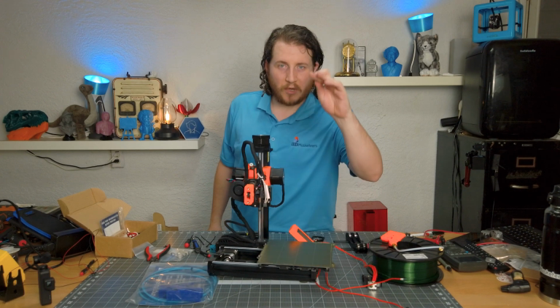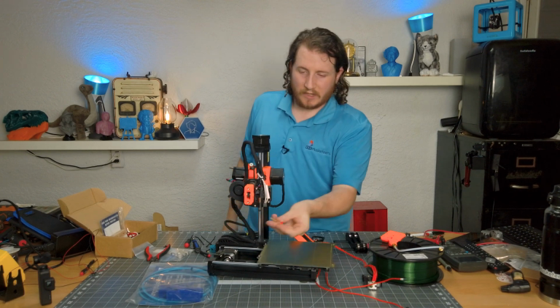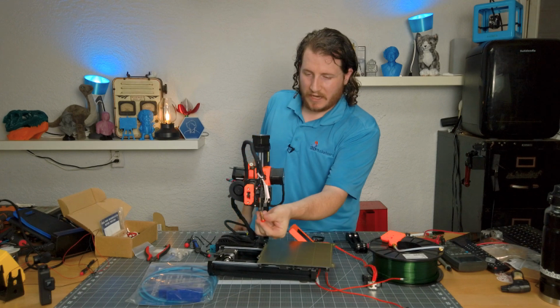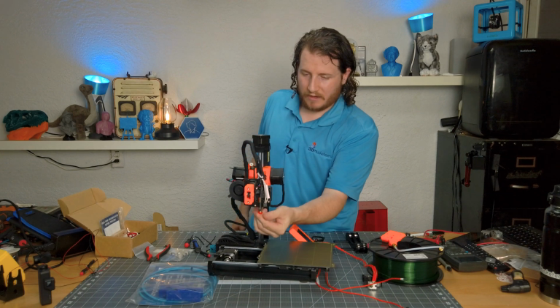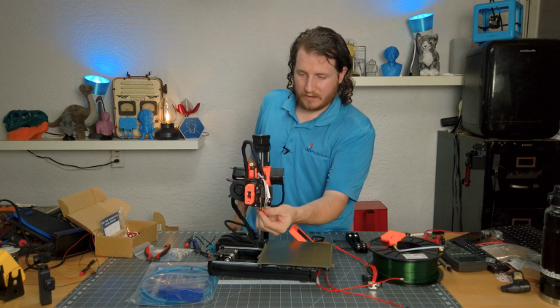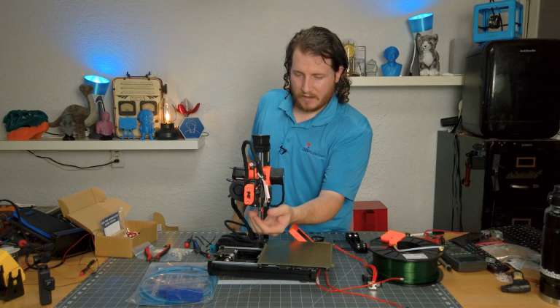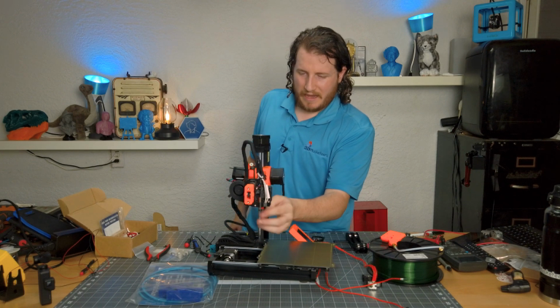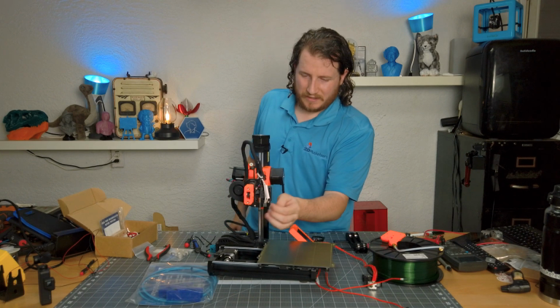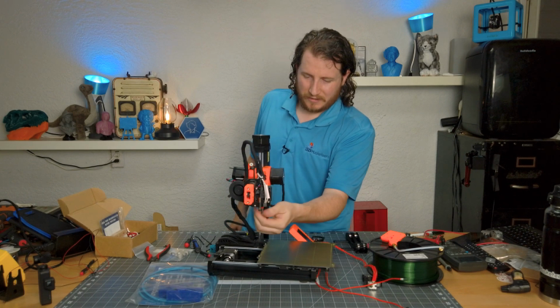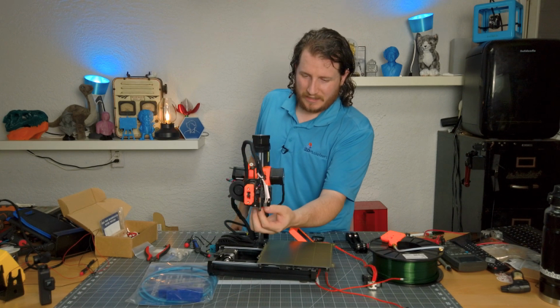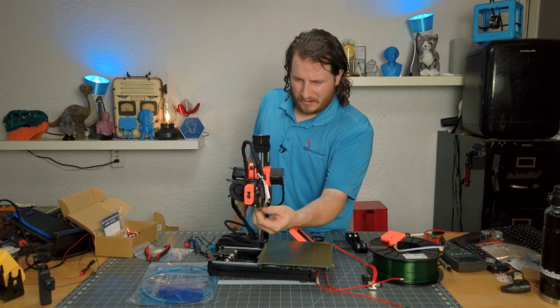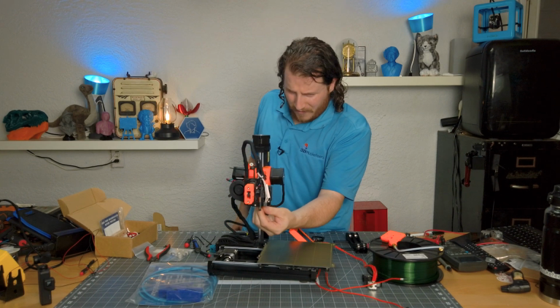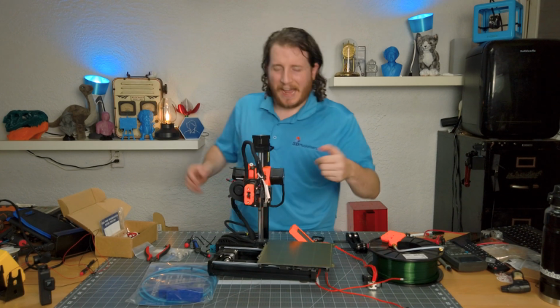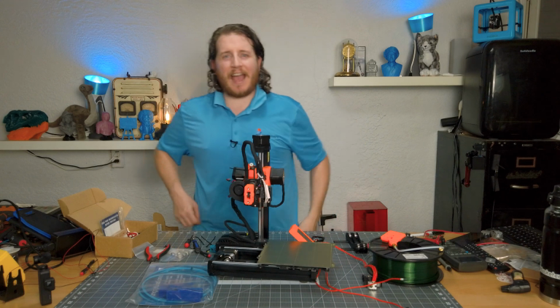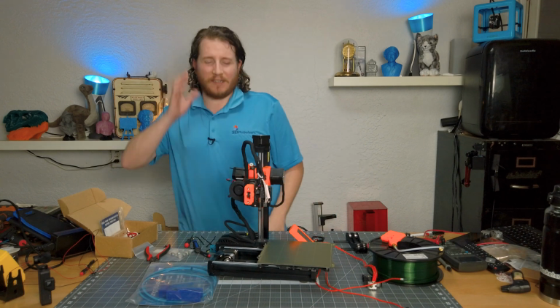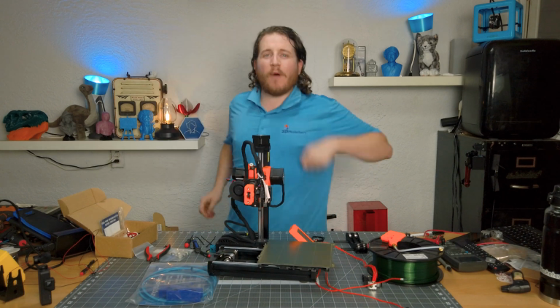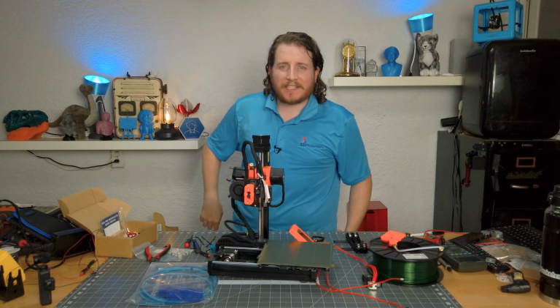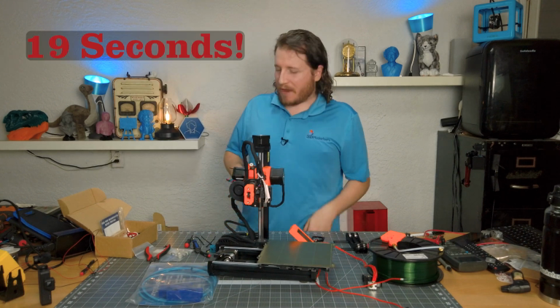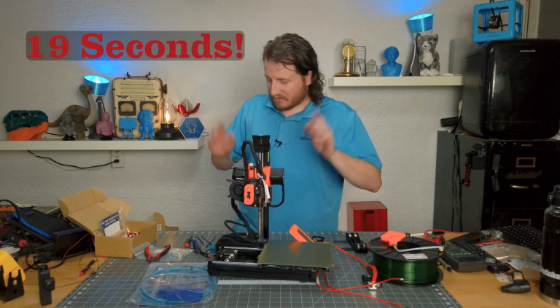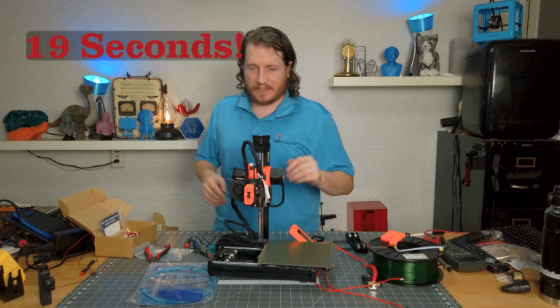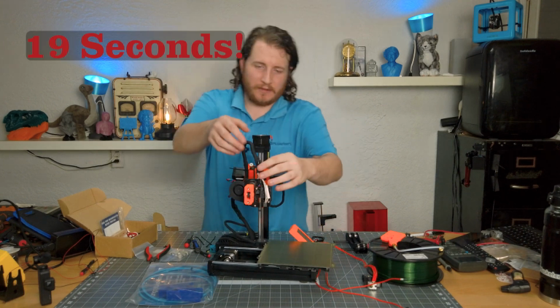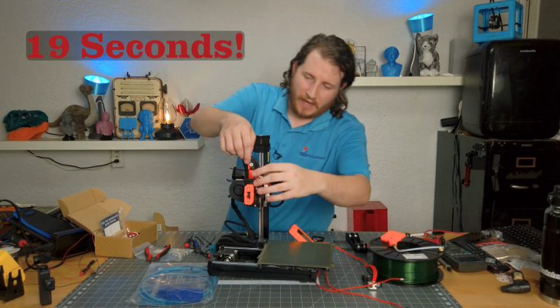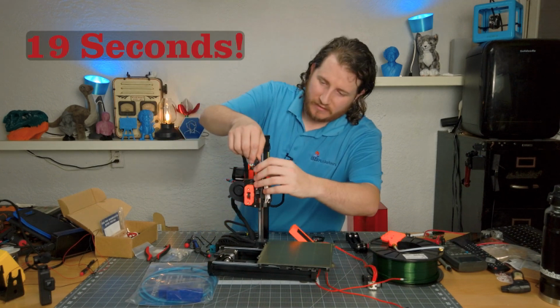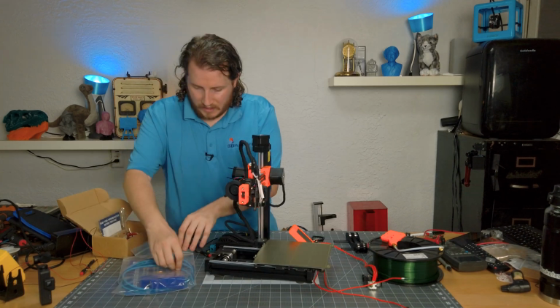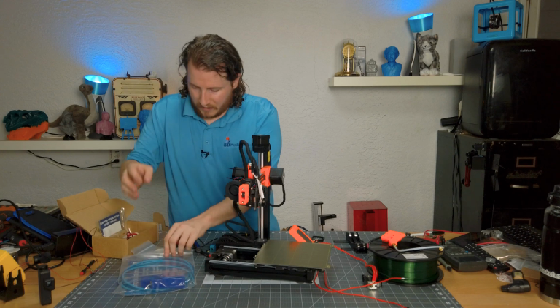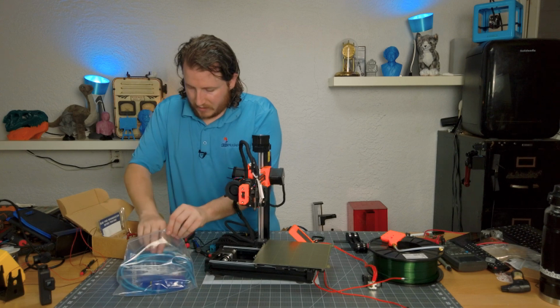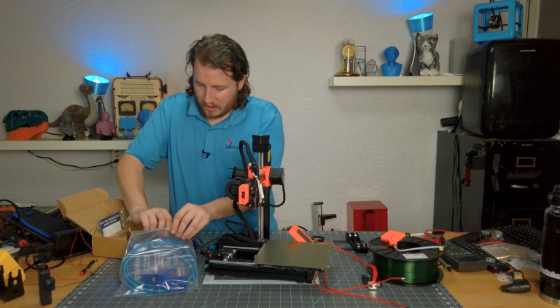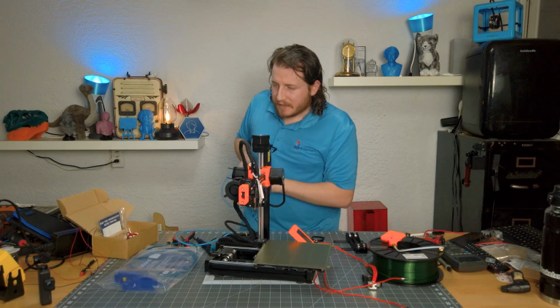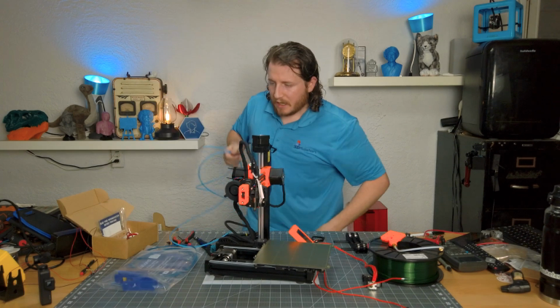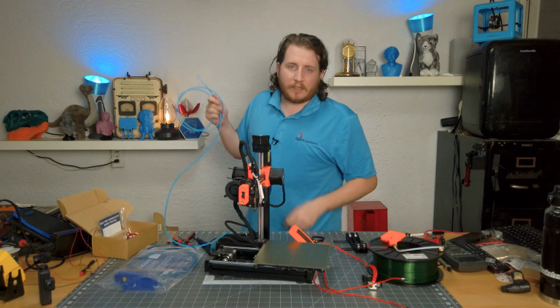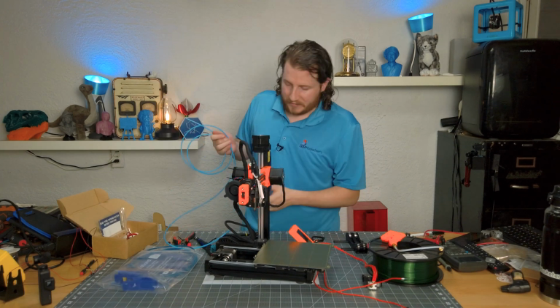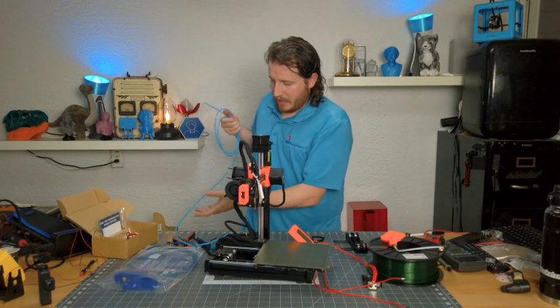Nozzle's out — hold on, wait for it. What was my time? About 20 seconds — not bad! Now comes the time for the Capricorn tube. The thing I love about Capricorn bowden tube is it is a great size.